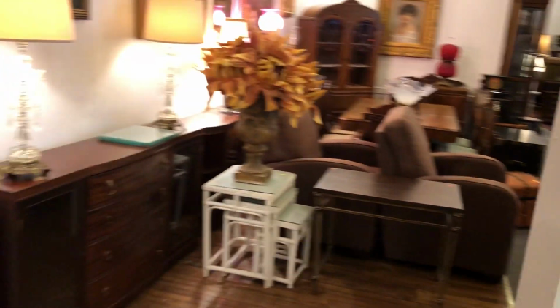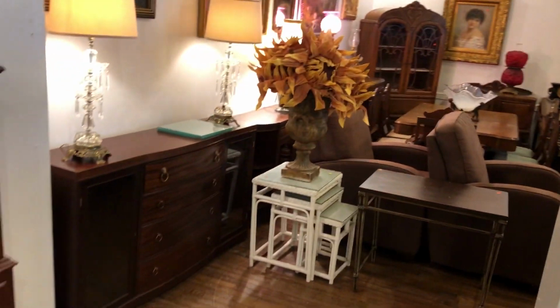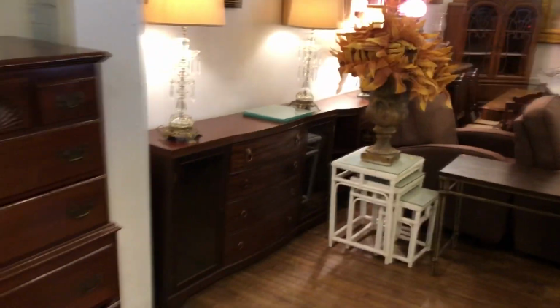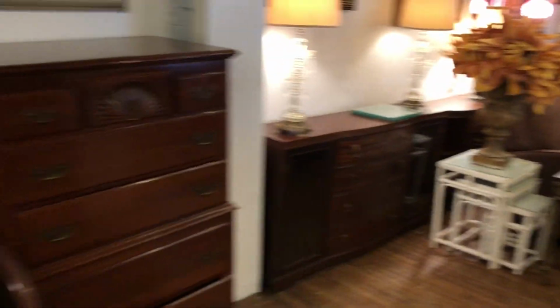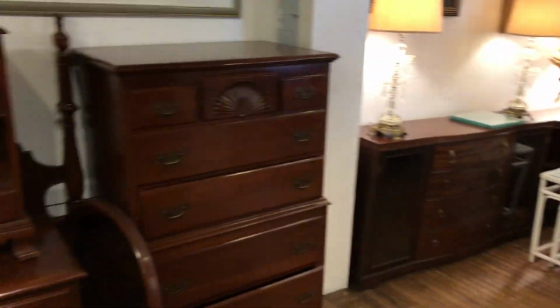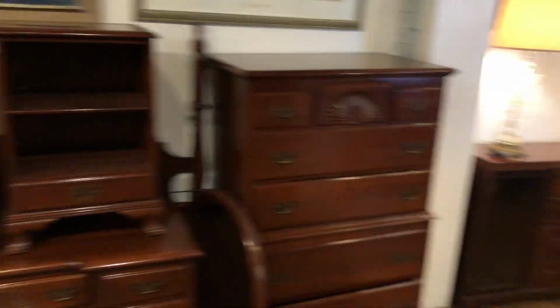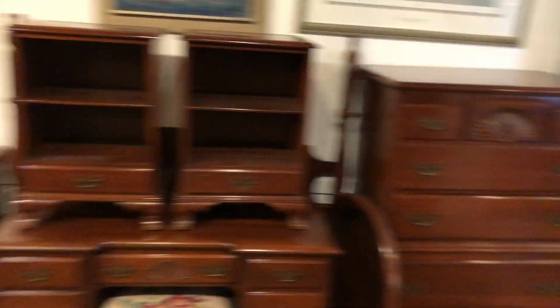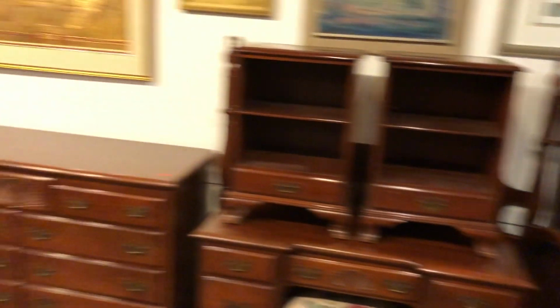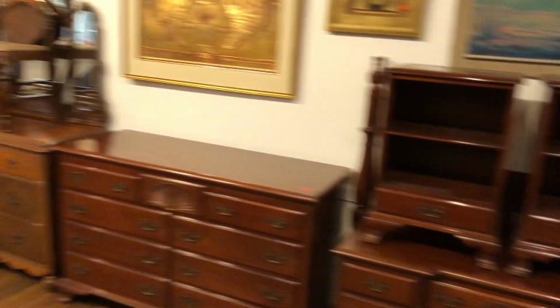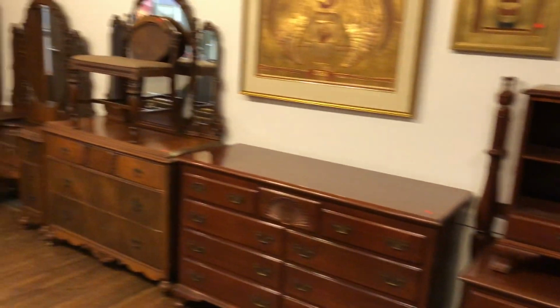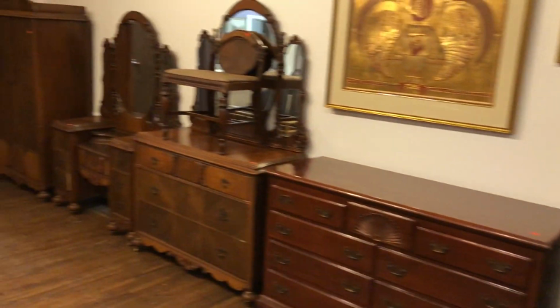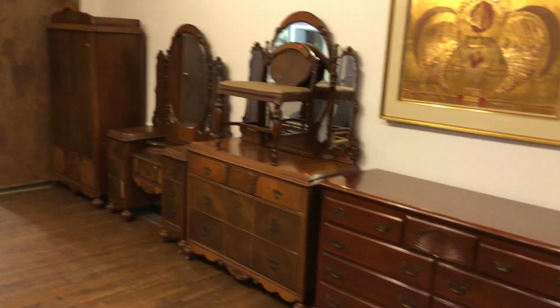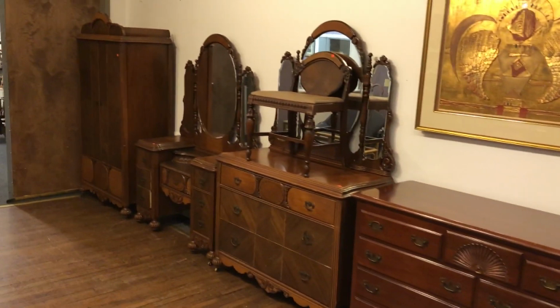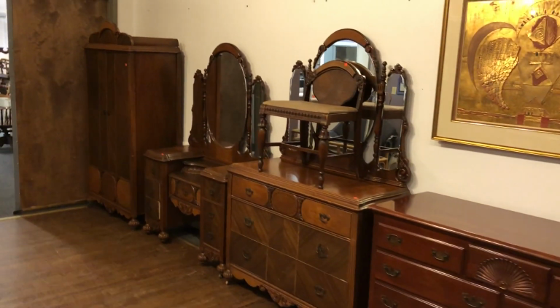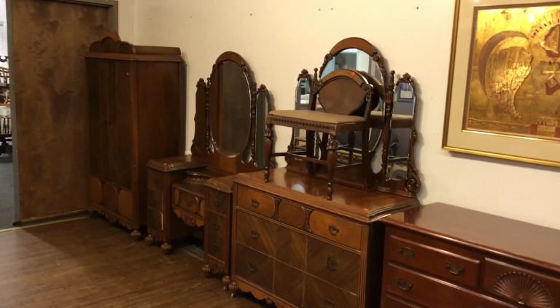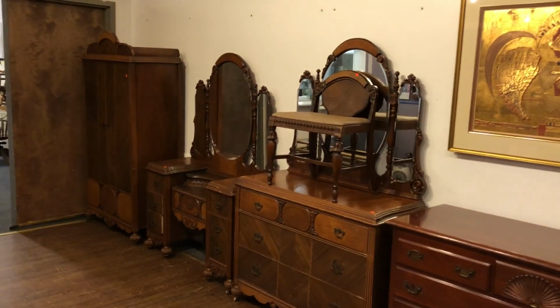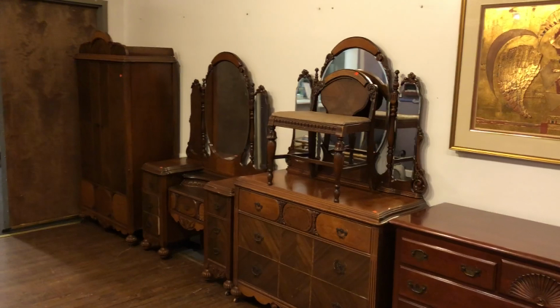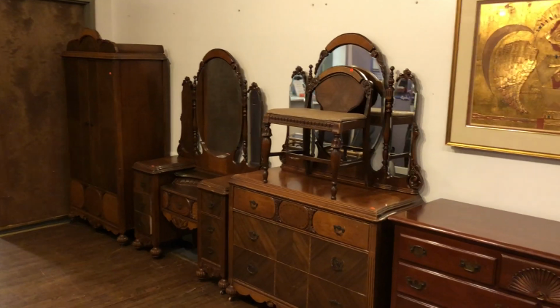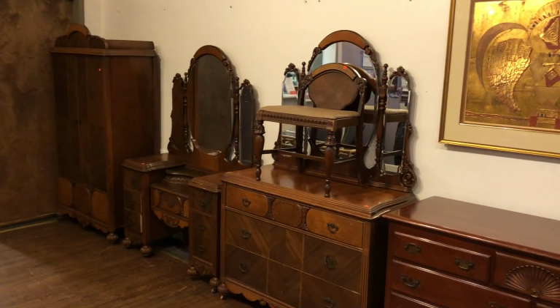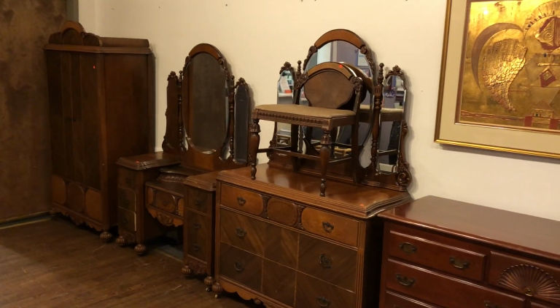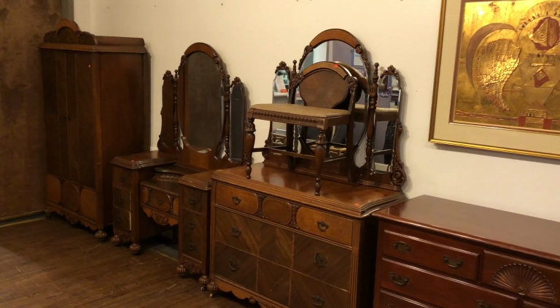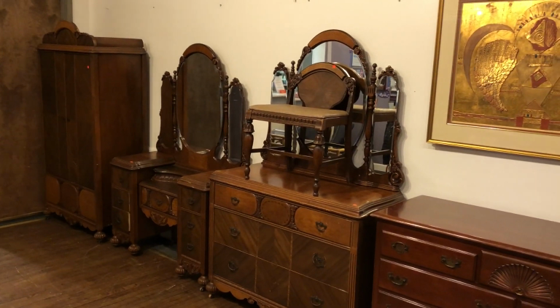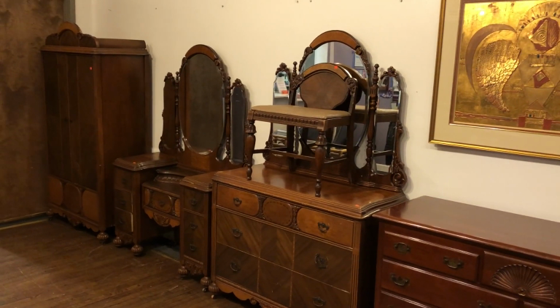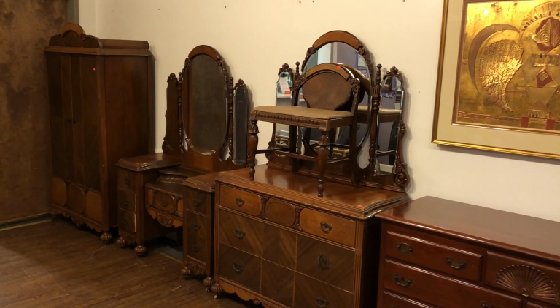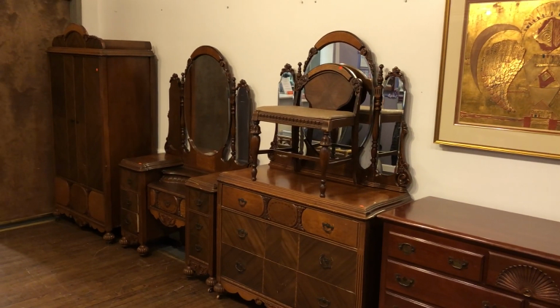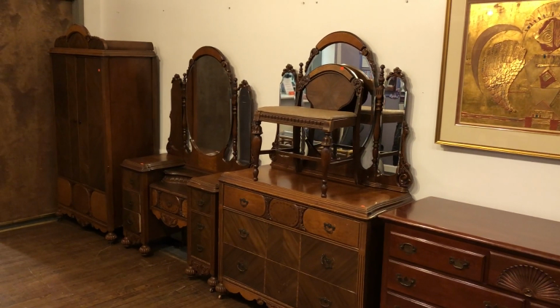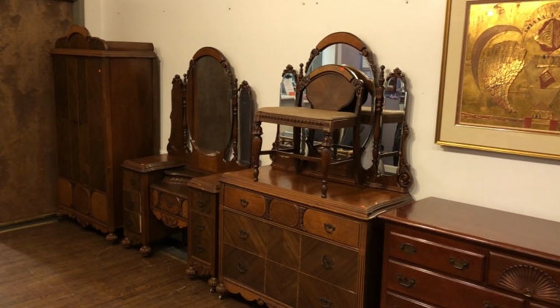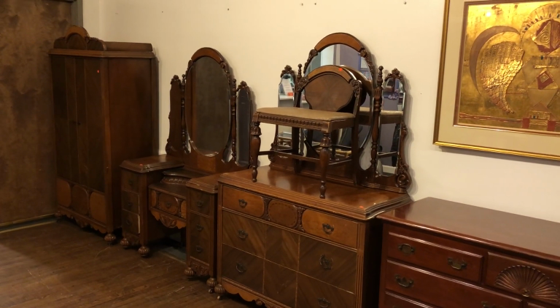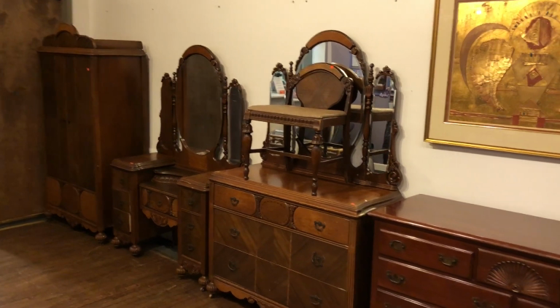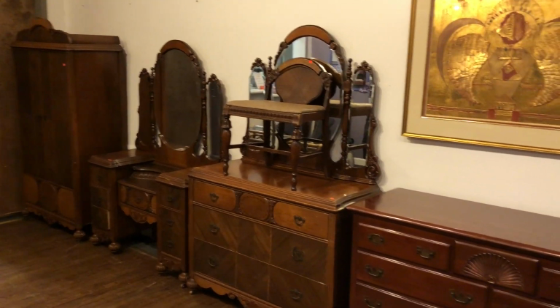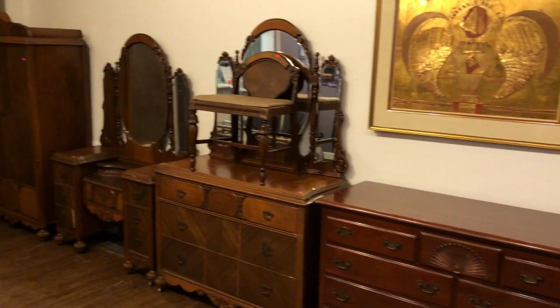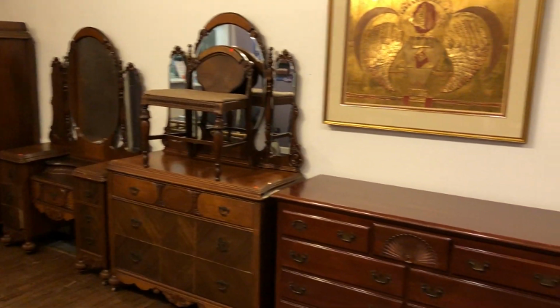Ladies and gentlemen, we are exploding with merchandise. So much to choose from — let's get started right now. Our doors open at noon on Sunday, April 22nd for a preview.